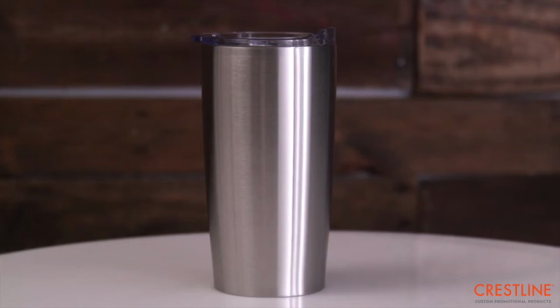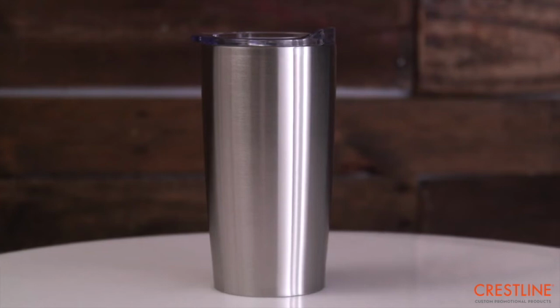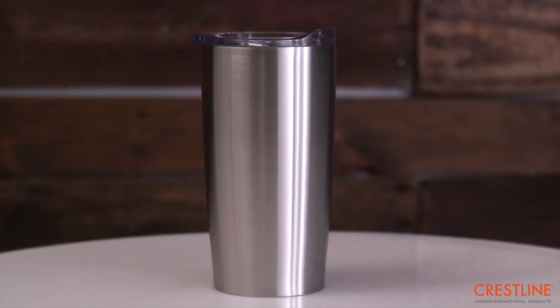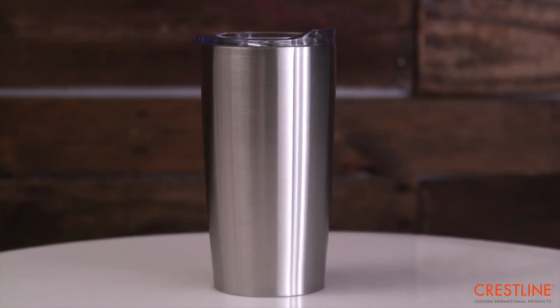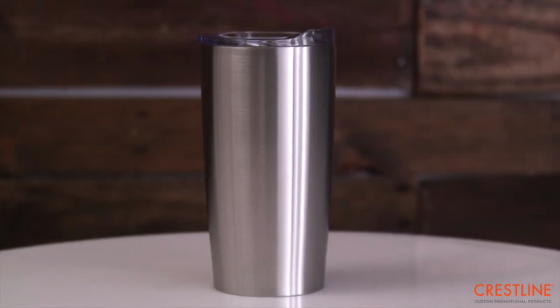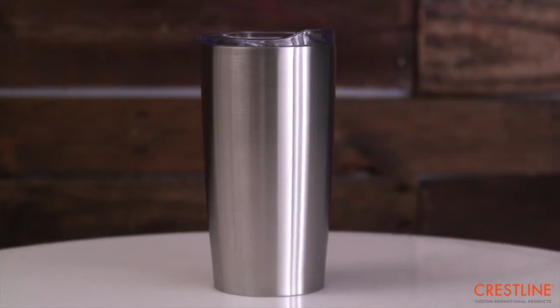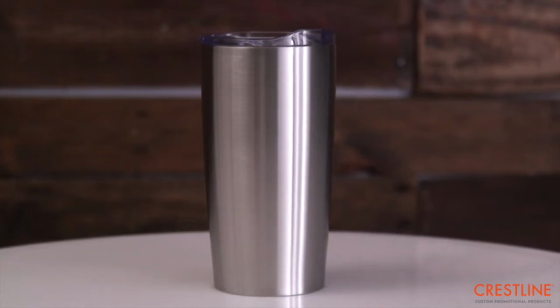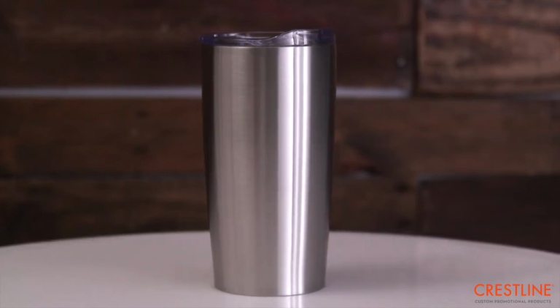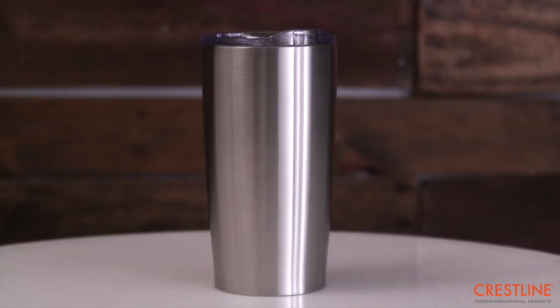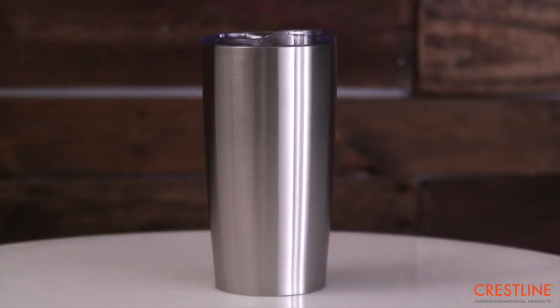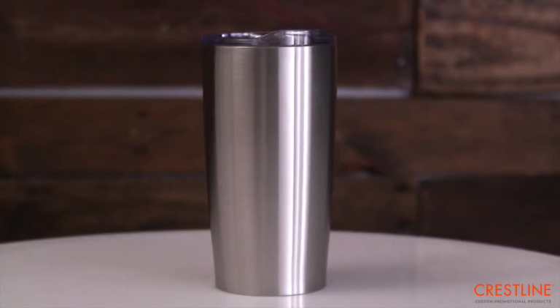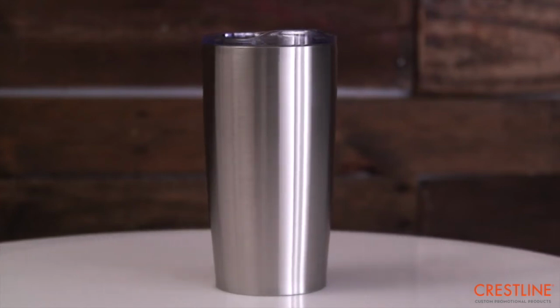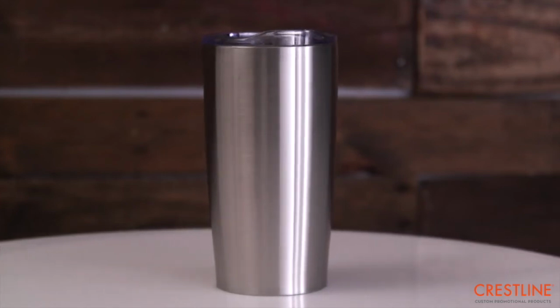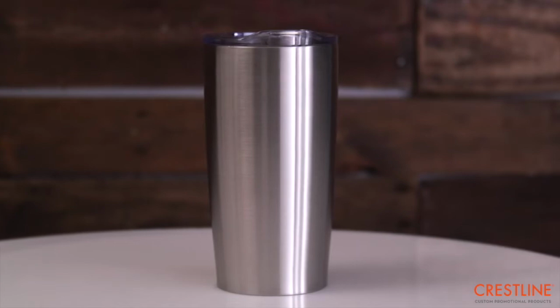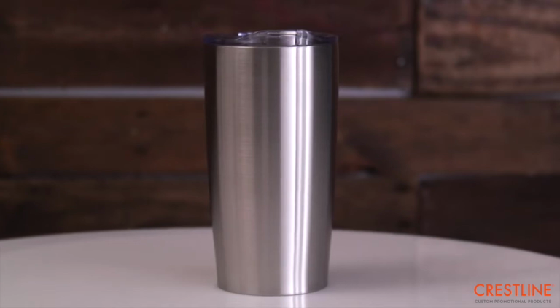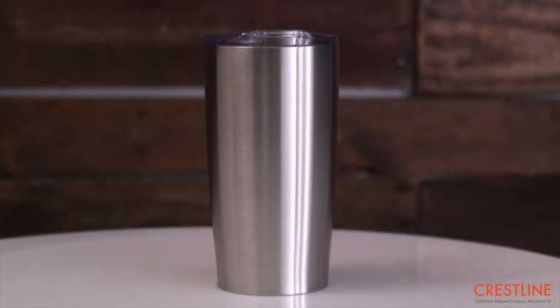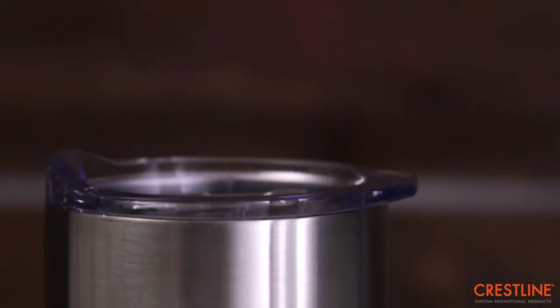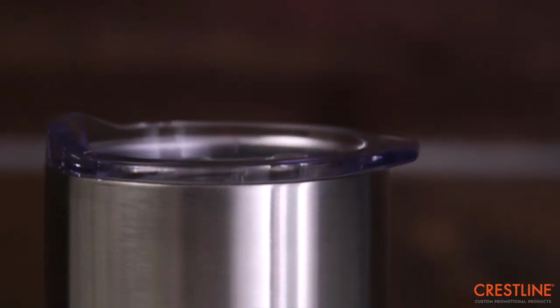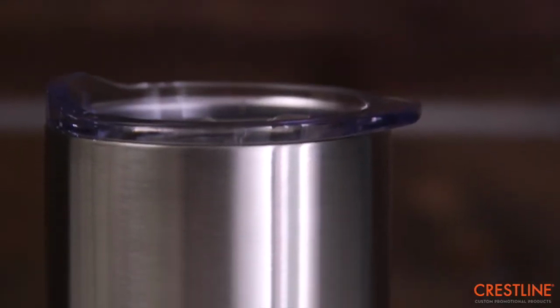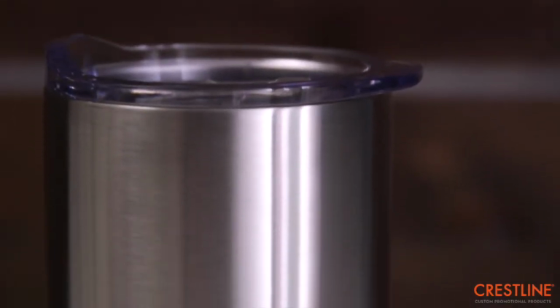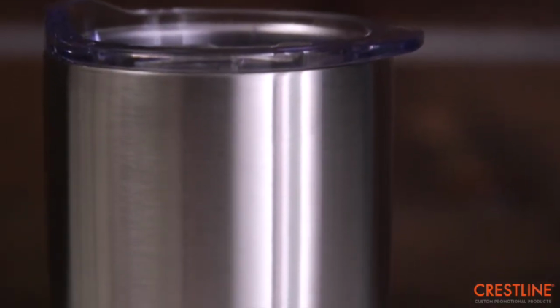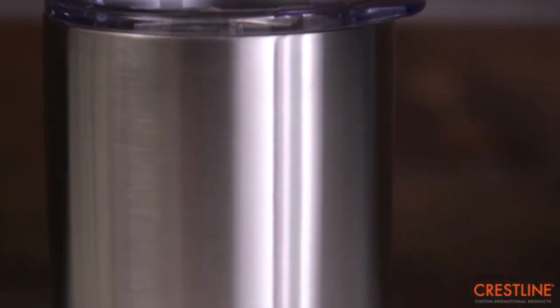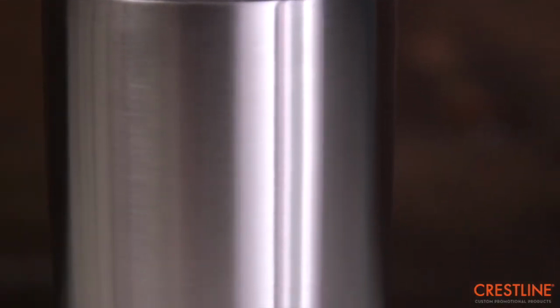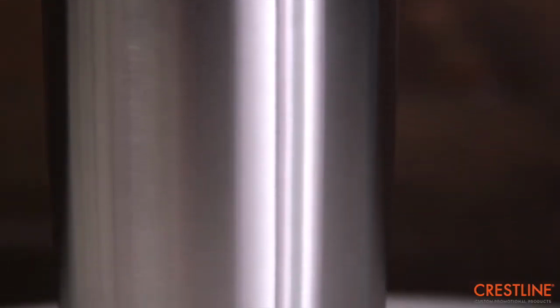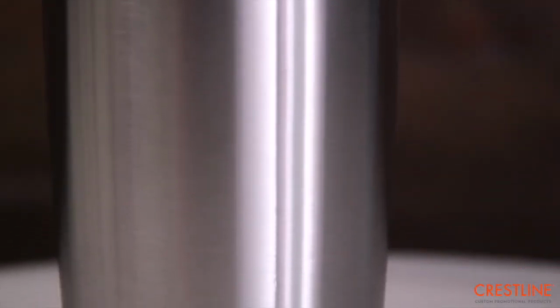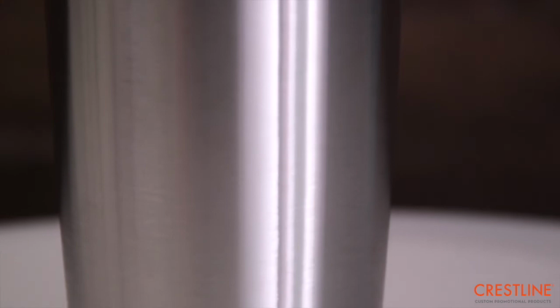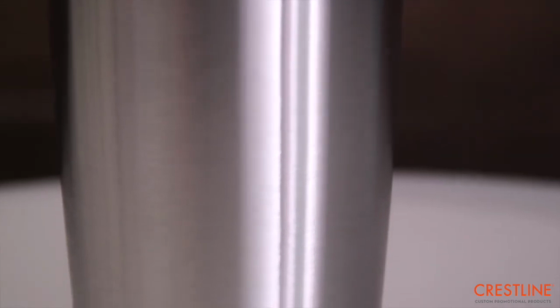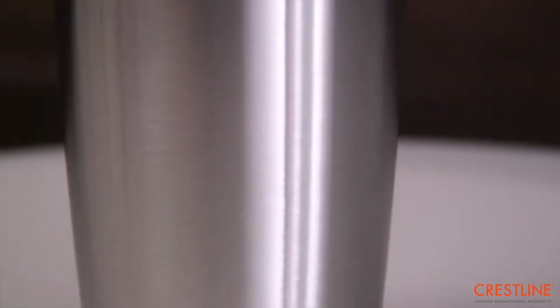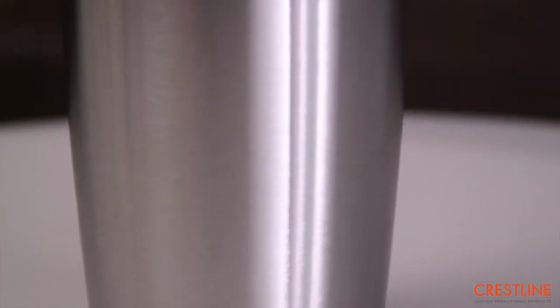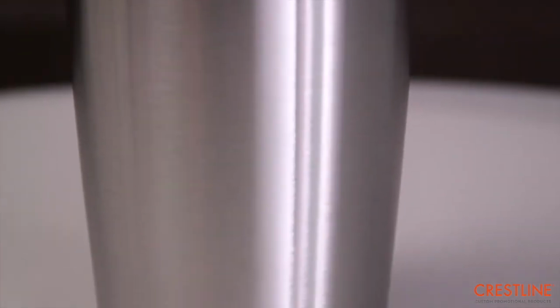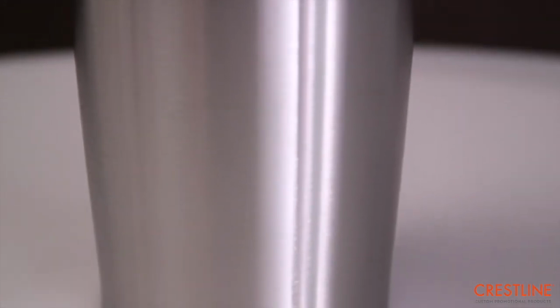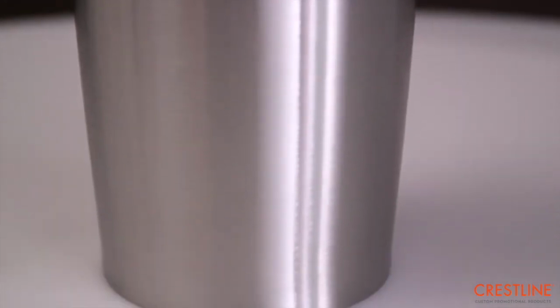Keep your cold liquids iced and your hot liquids hotter for longer with a 20-ounce Himalayan tumbler. A double-wall construction and vacuum insulation technology keeps your liquids sealed at optimal temperatures for up to 6 hours.